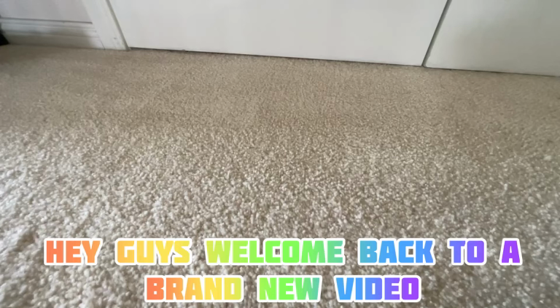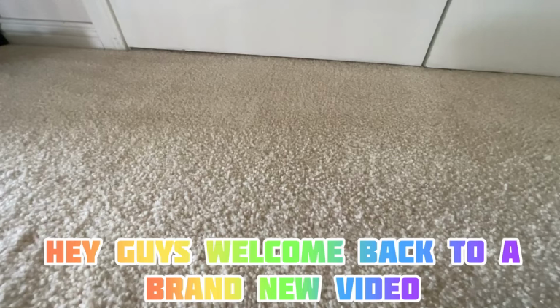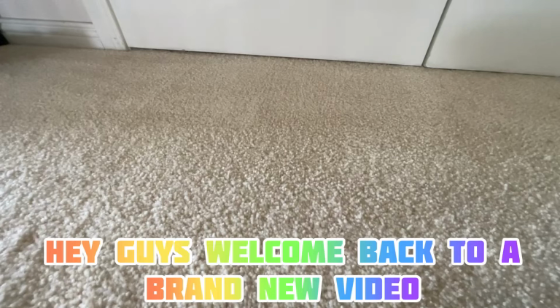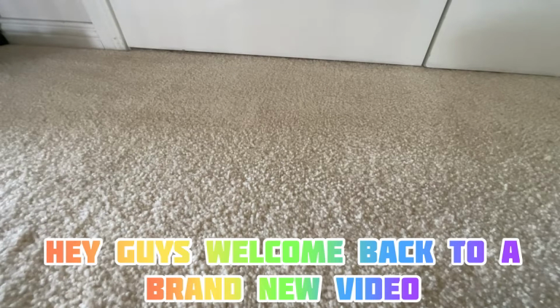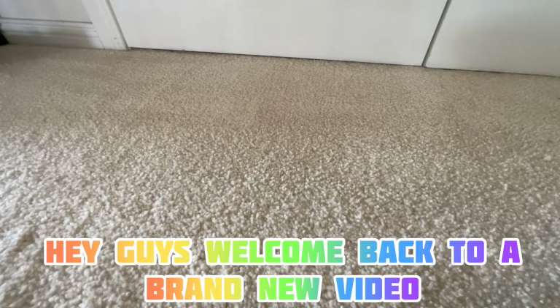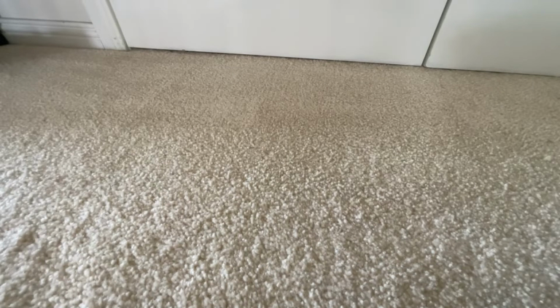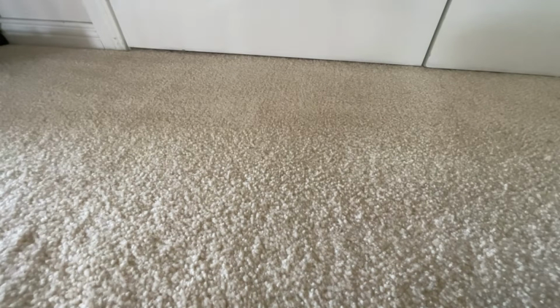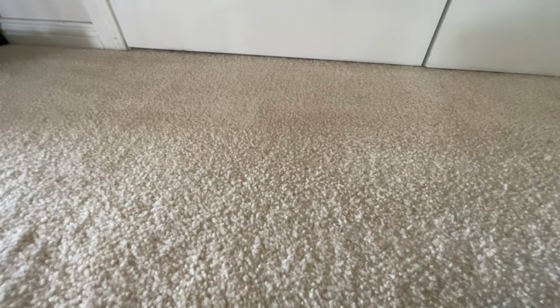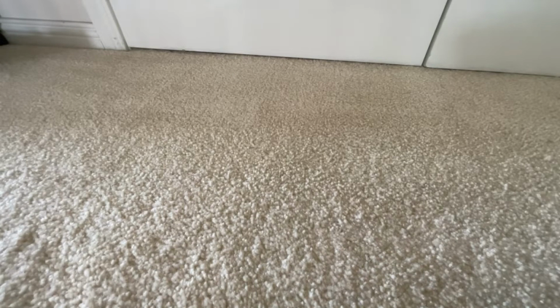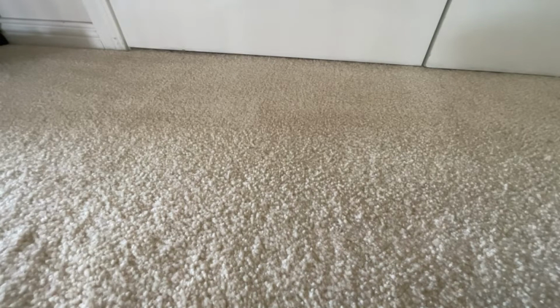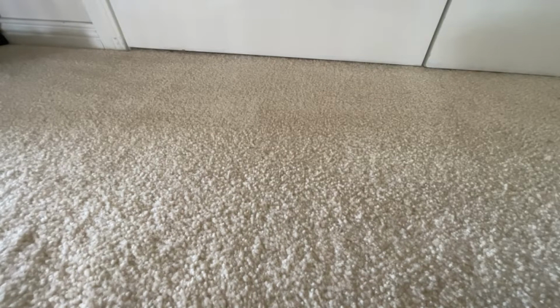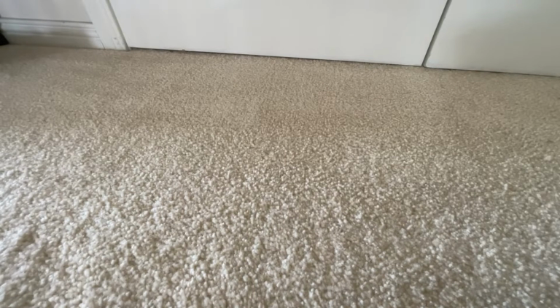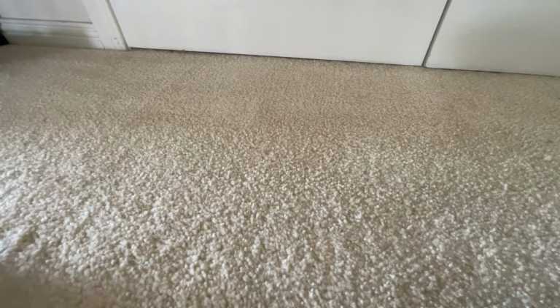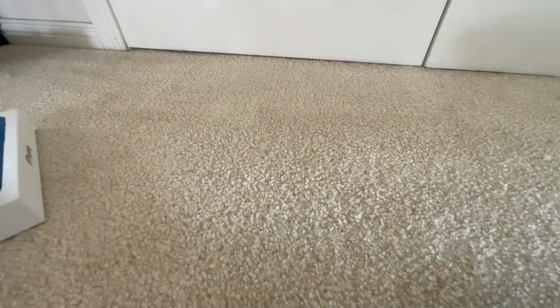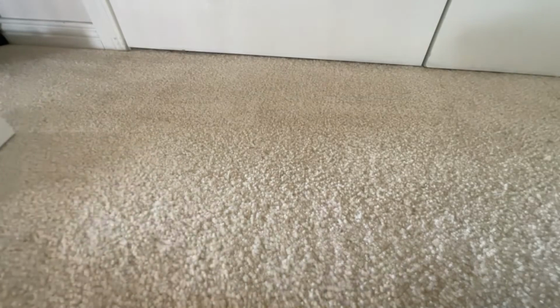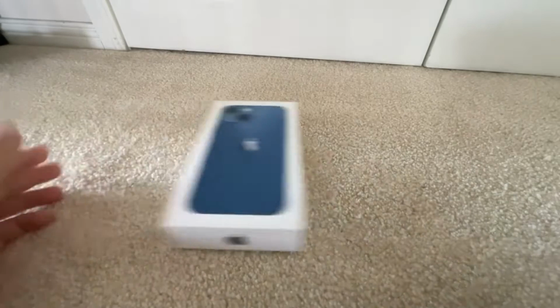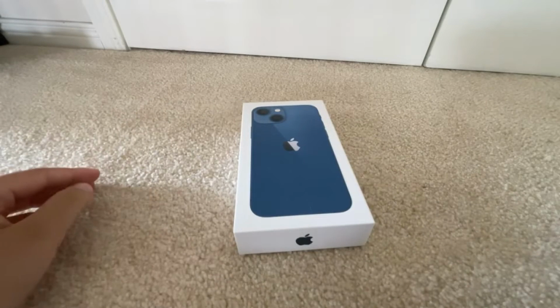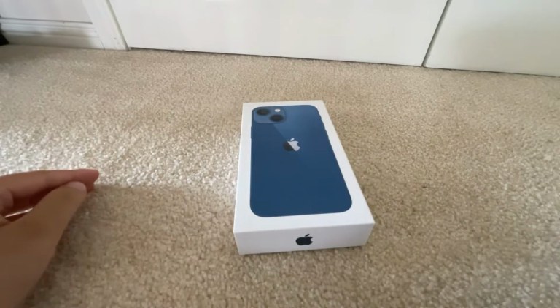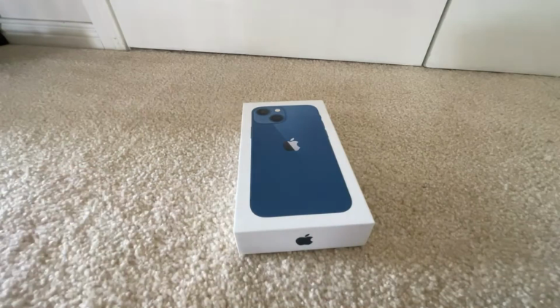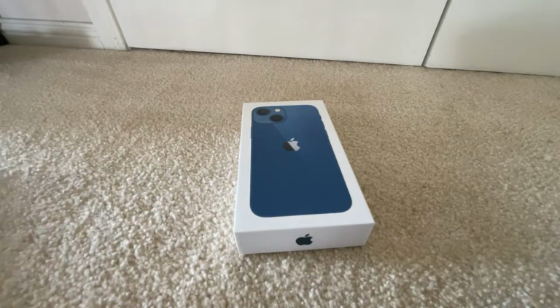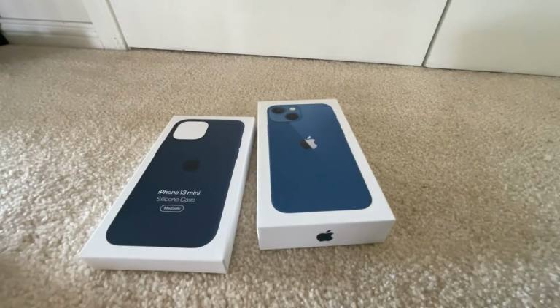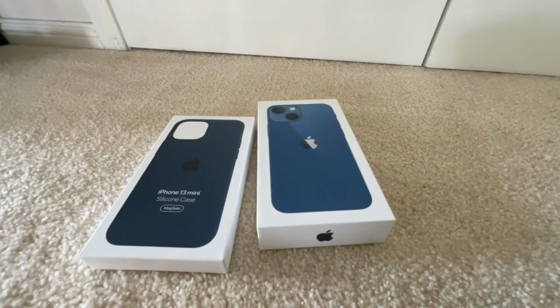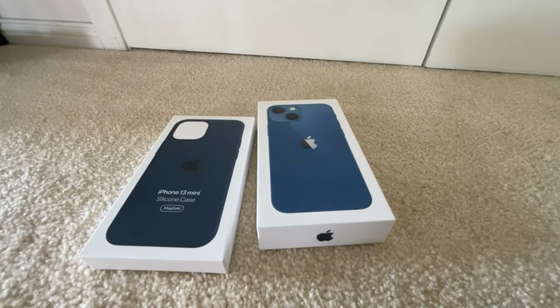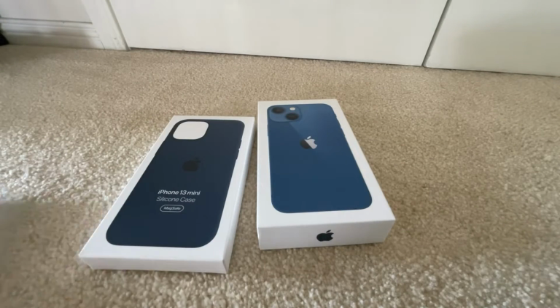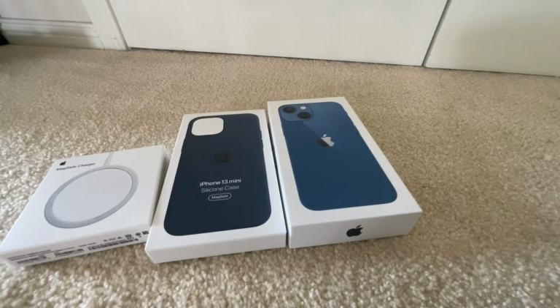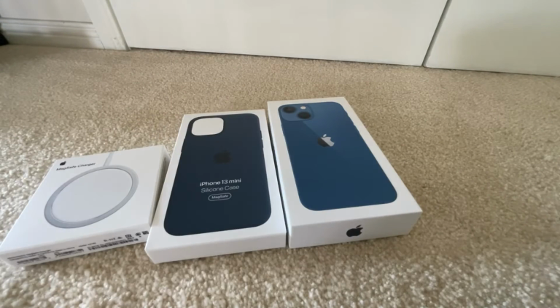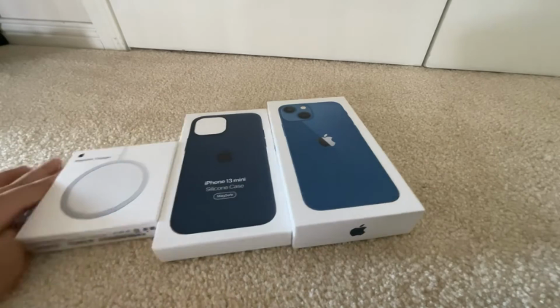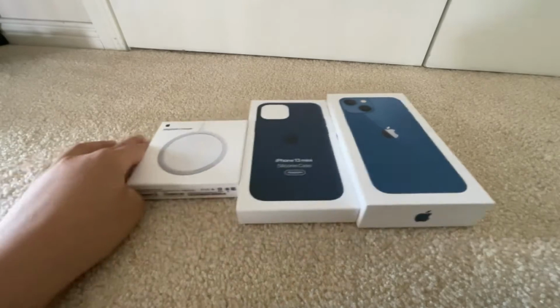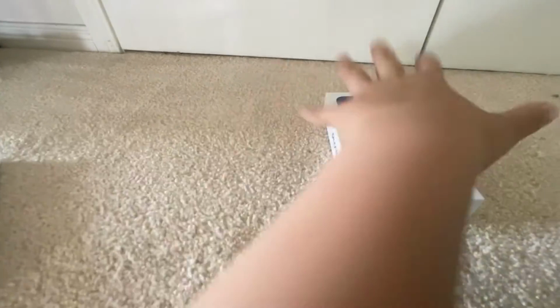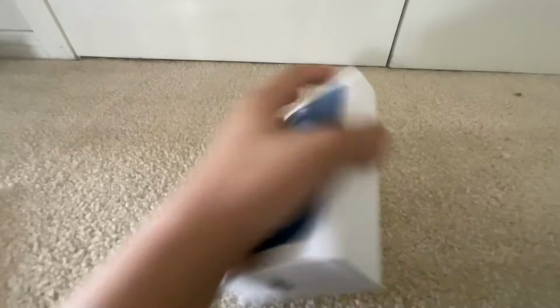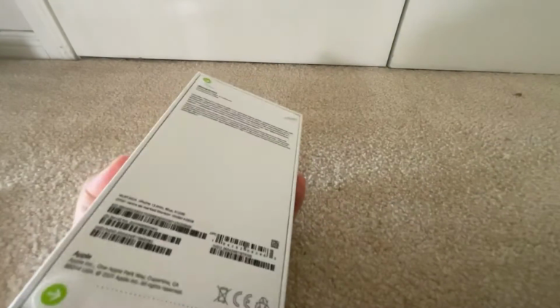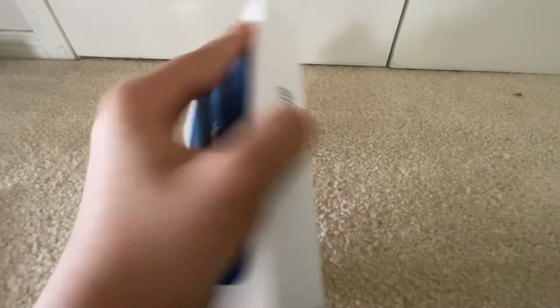Hey guys, welcome back to a brand new video. In today's video we're going to be unboxing a phone with MagSafe charge. Let's start with the actual phone.